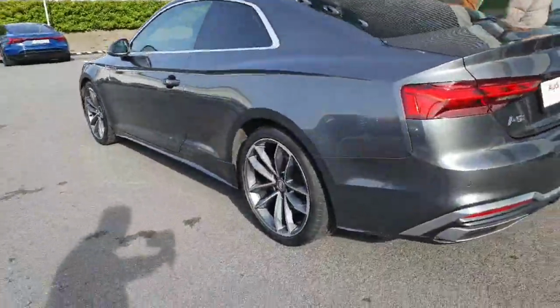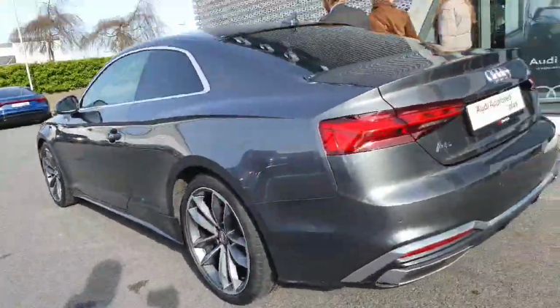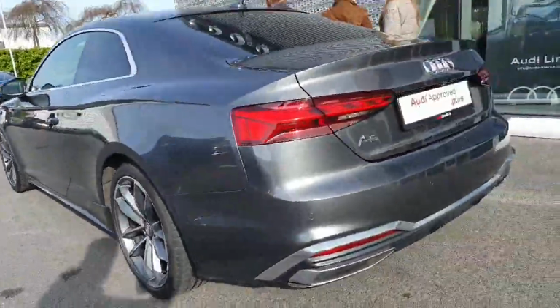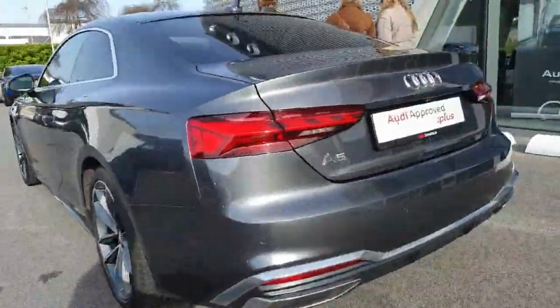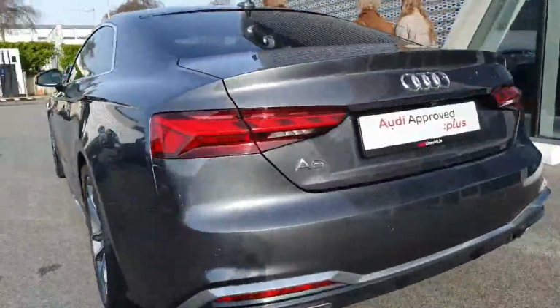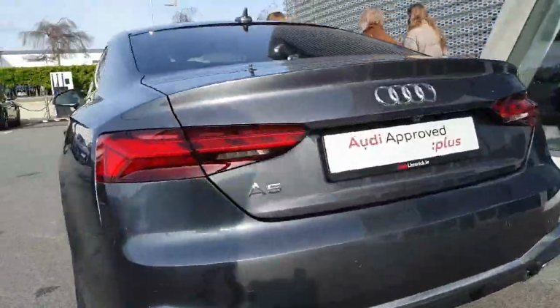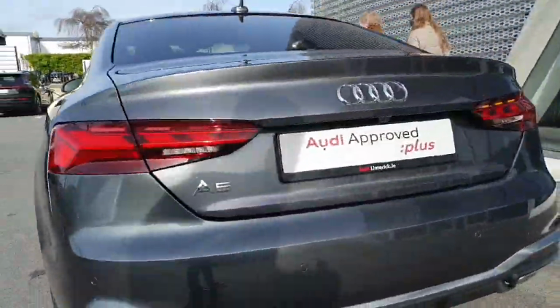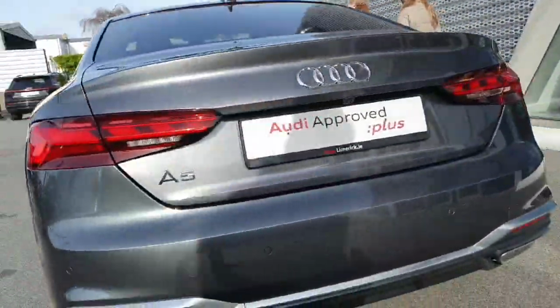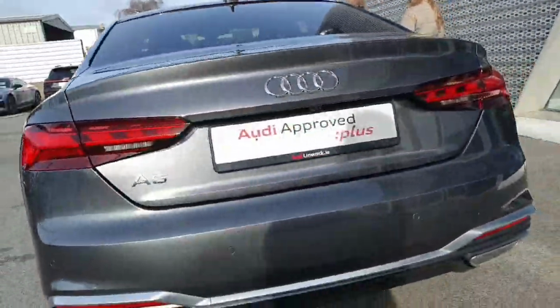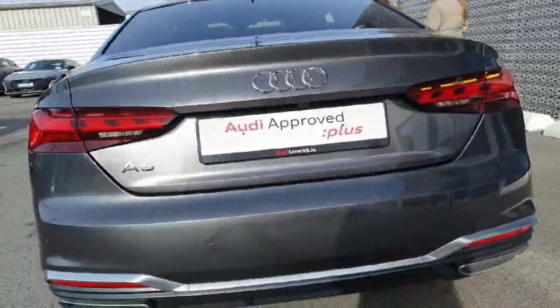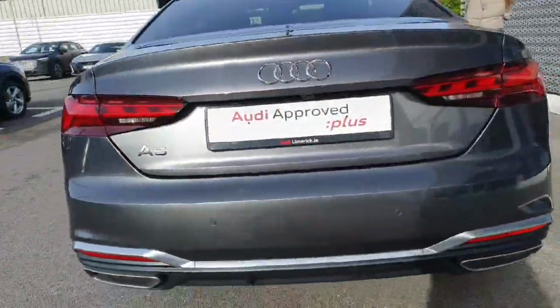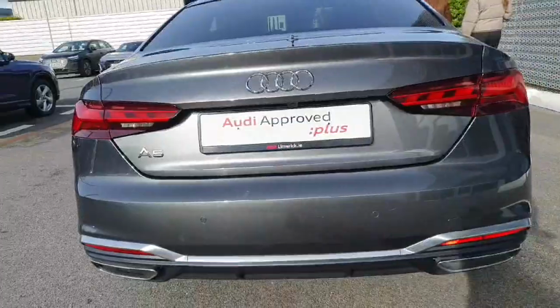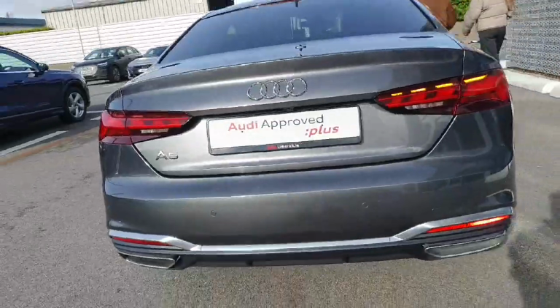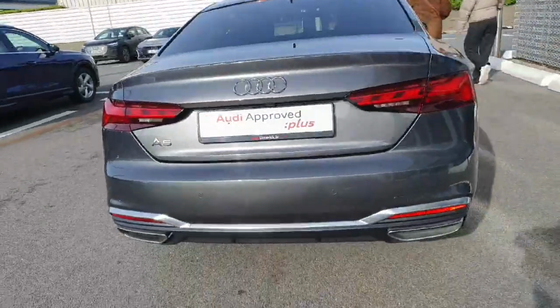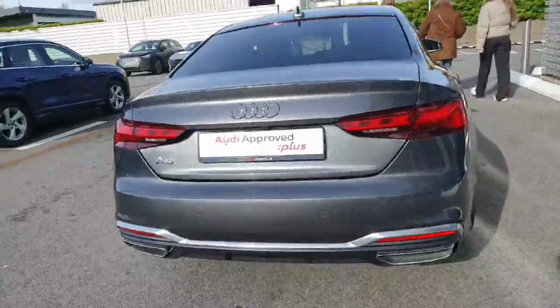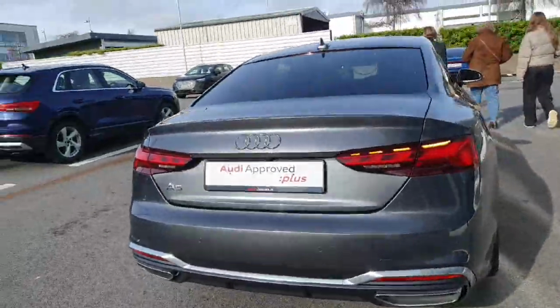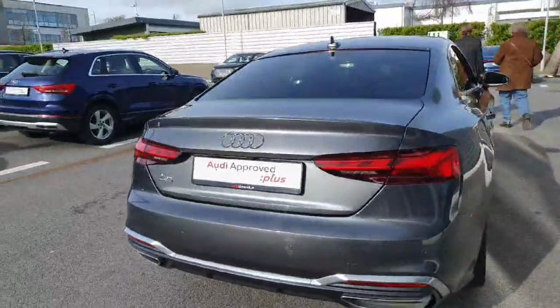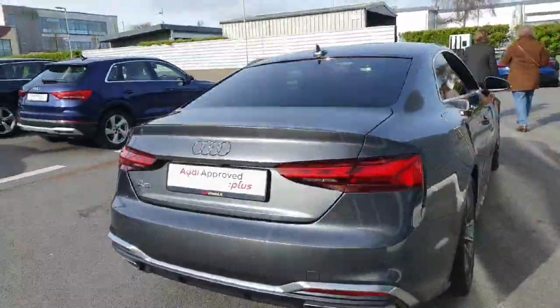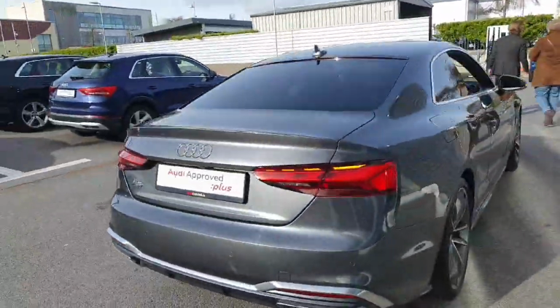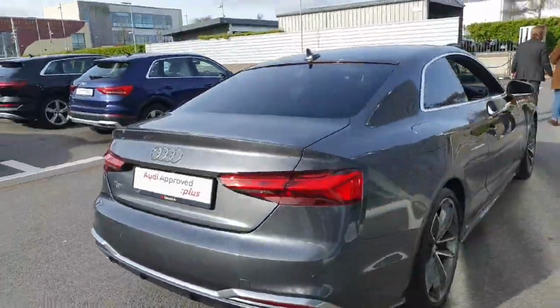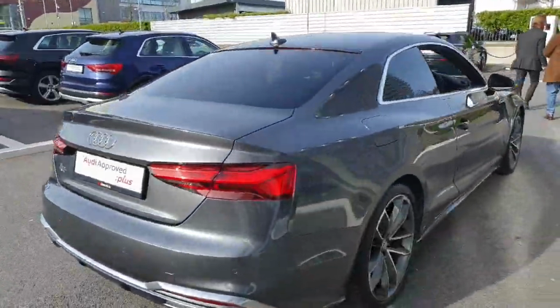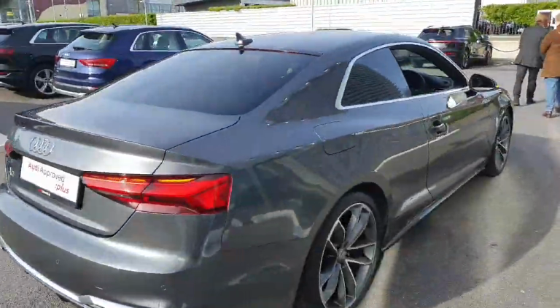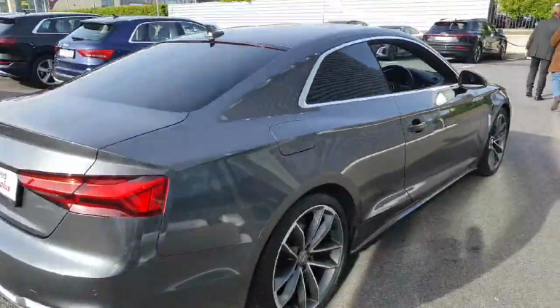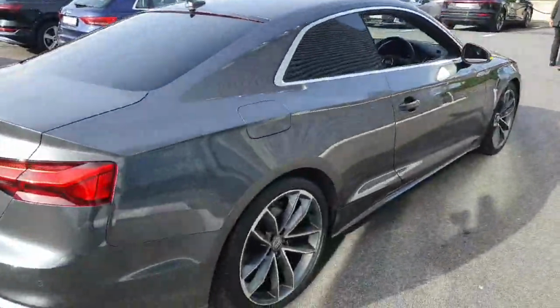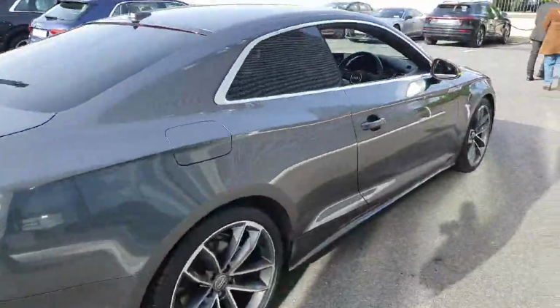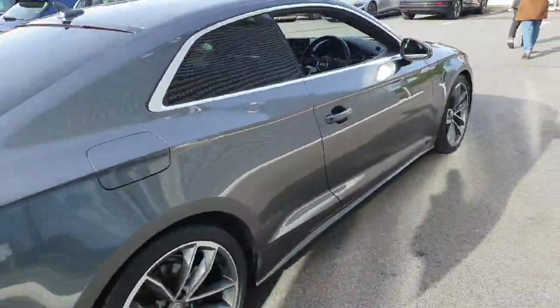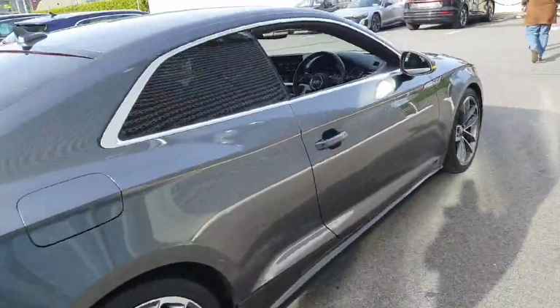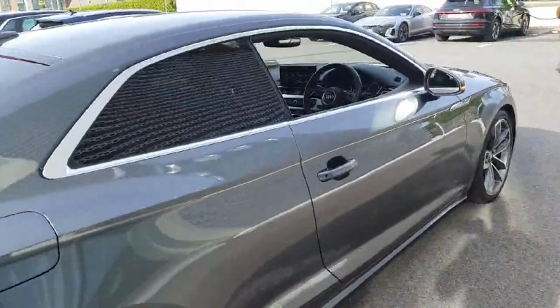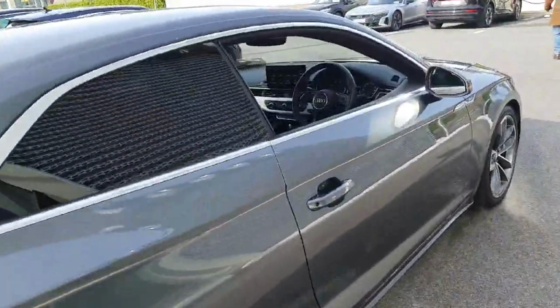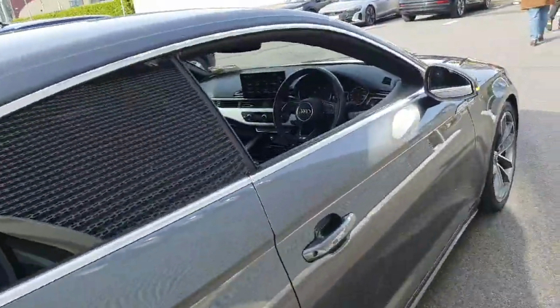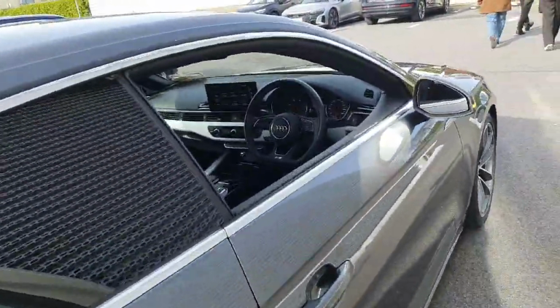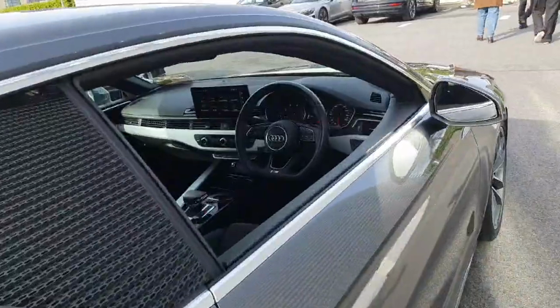Moving to the rear, we have a reversing camera and front and rear parking sensors. The car will come with a 12-month Audi Approved Plus warranty.